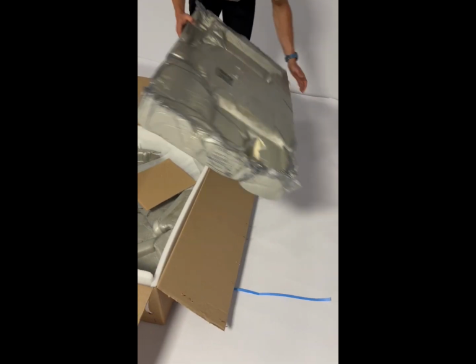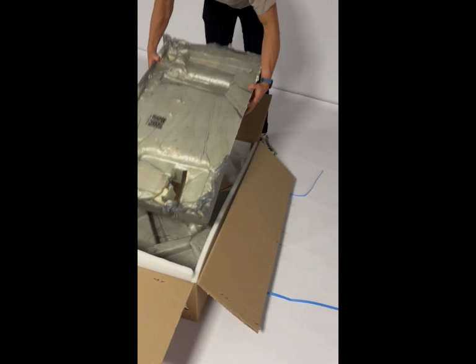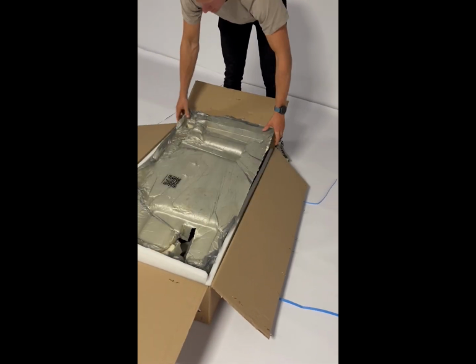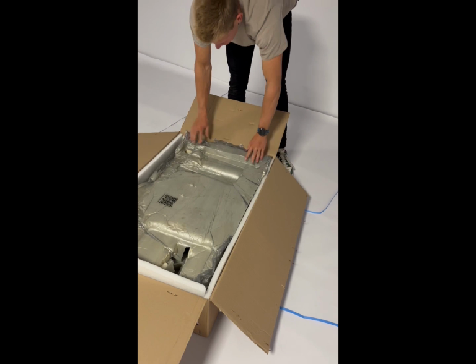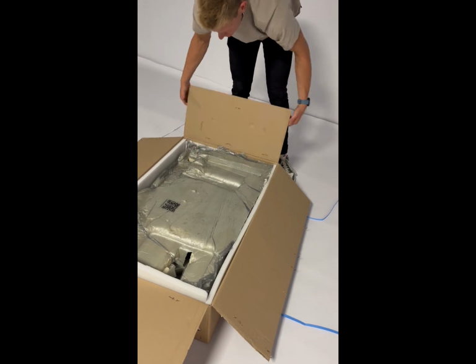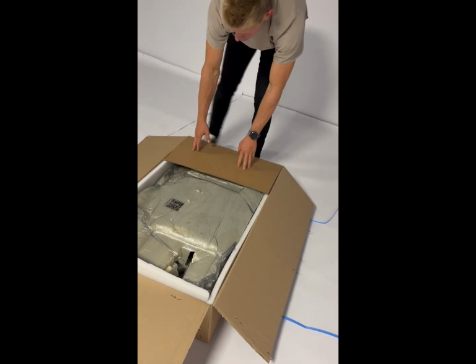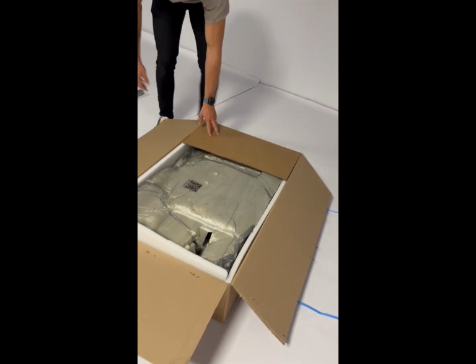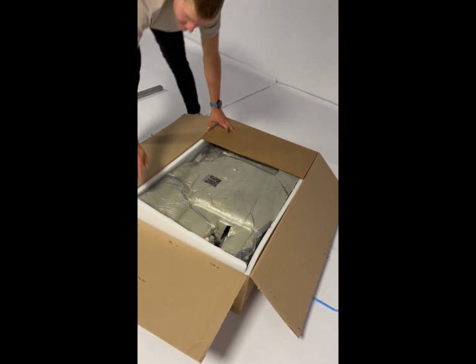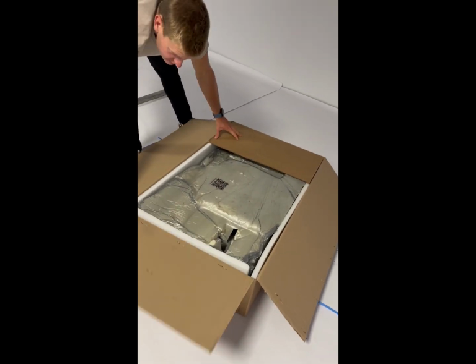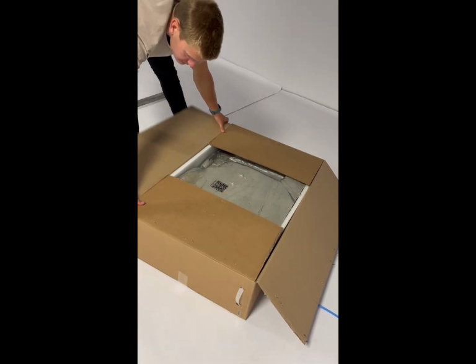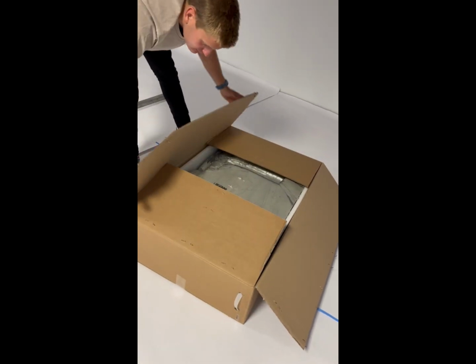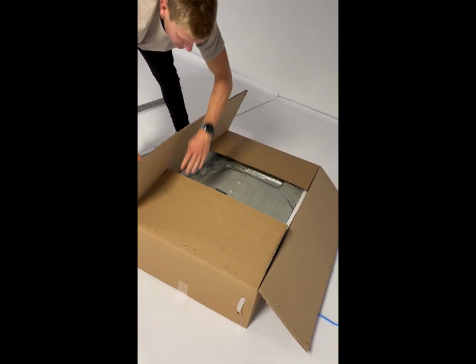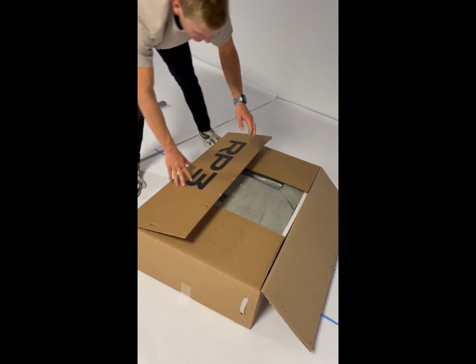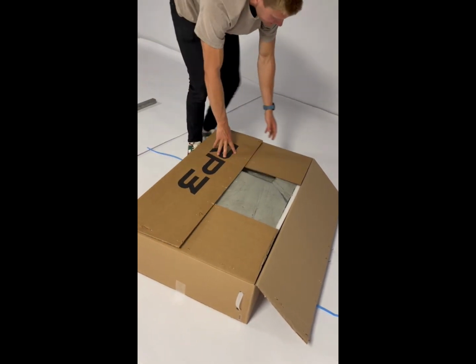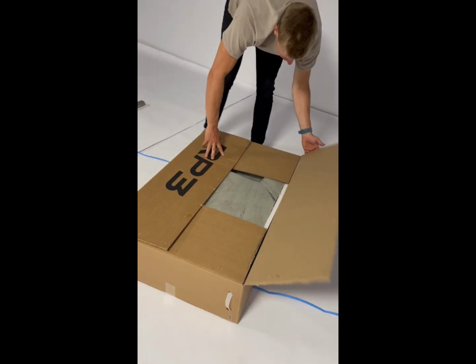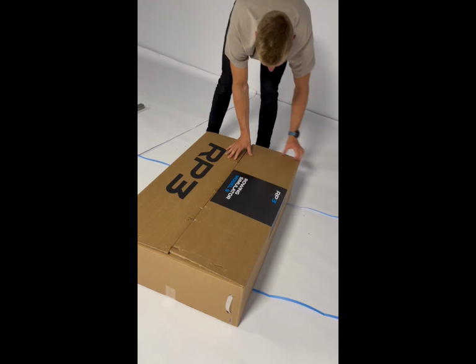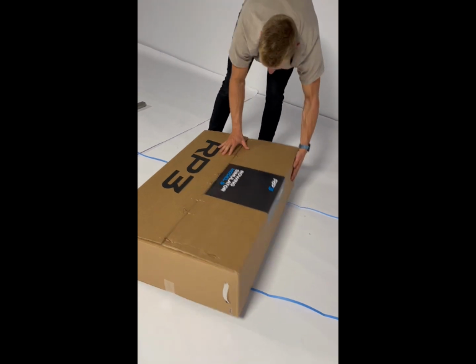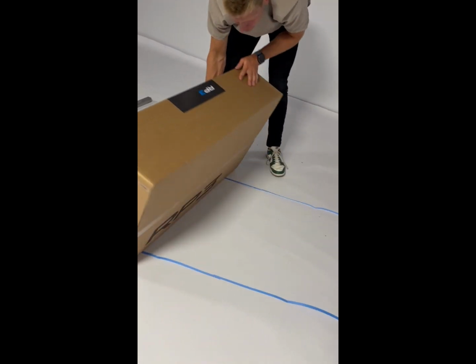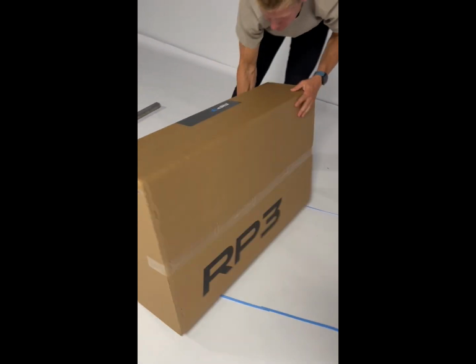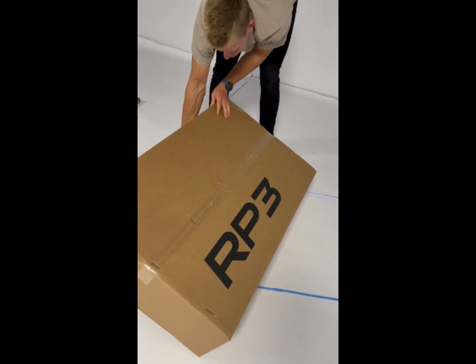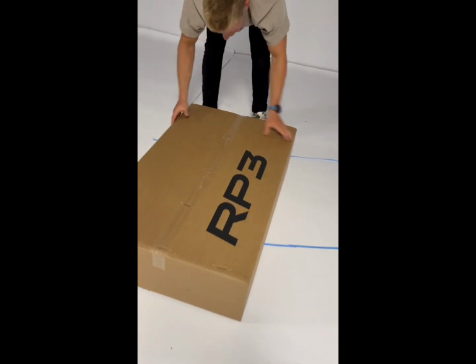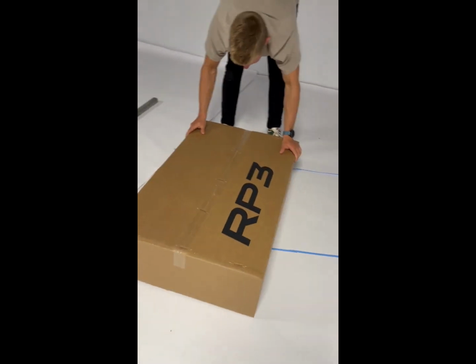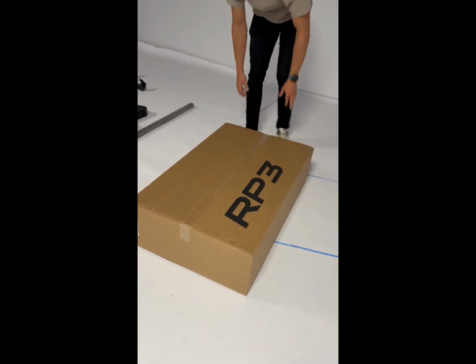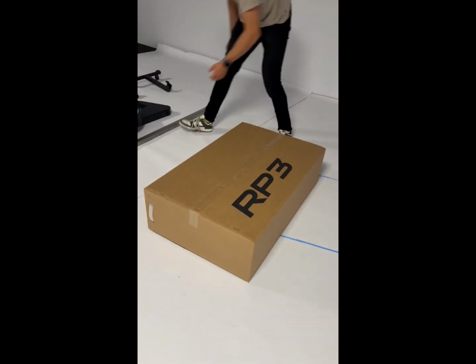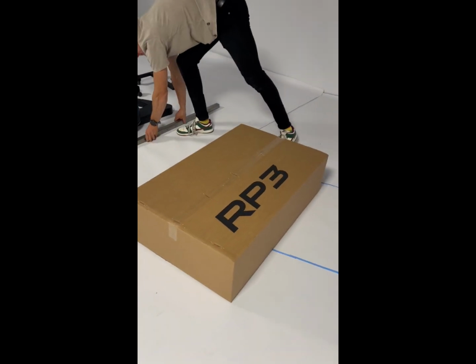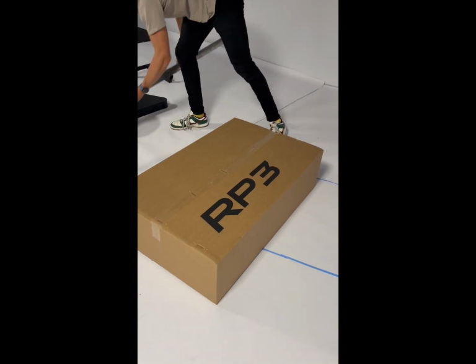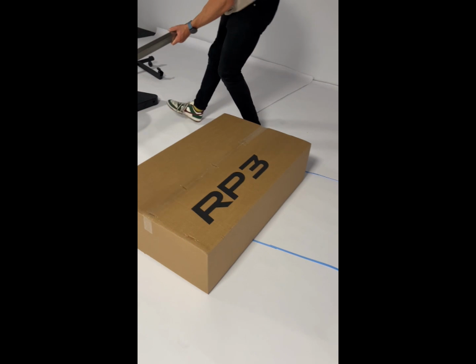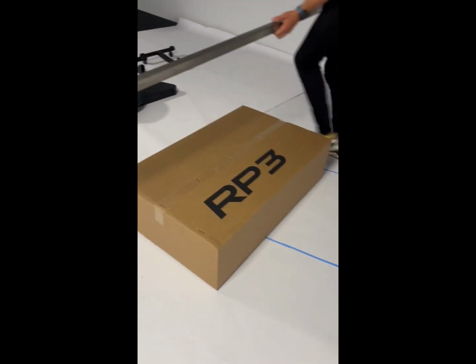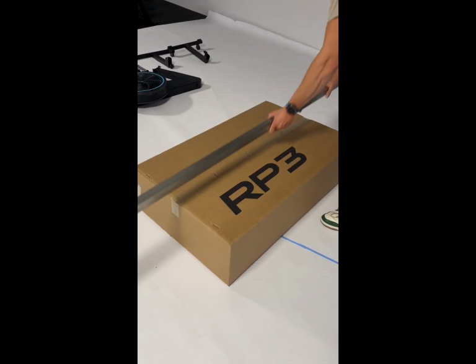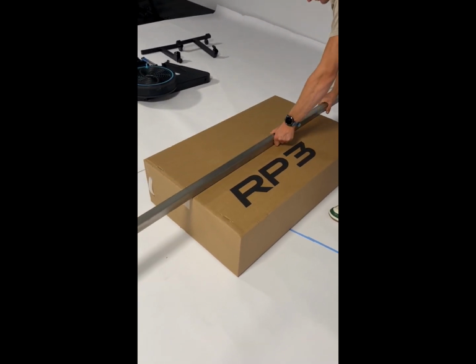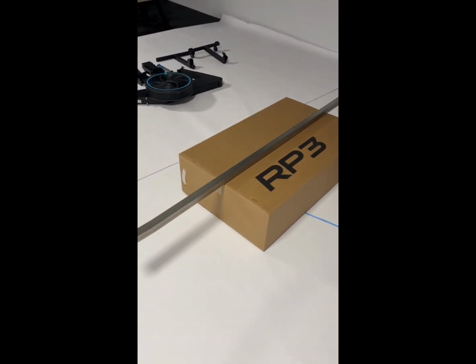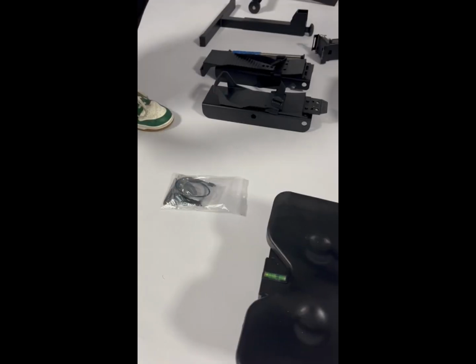Once everything is out of the box, put the box back together and flip it over so you can place the rail on top to keep it in place for construction. Do not throw out this box as it is useful if you have an RP3 travel bag and you can fit it inside.